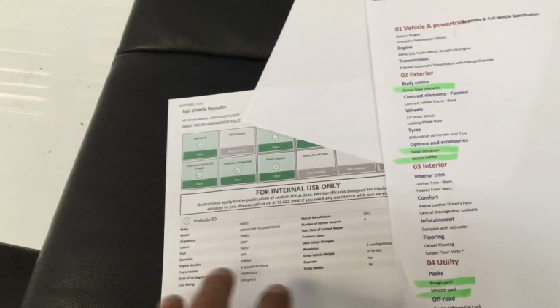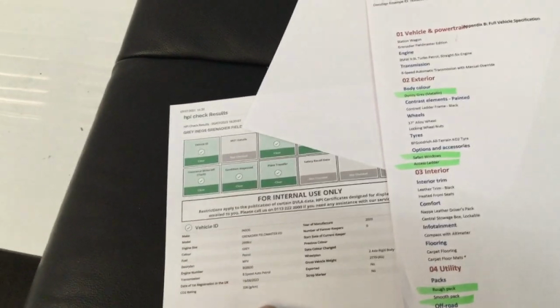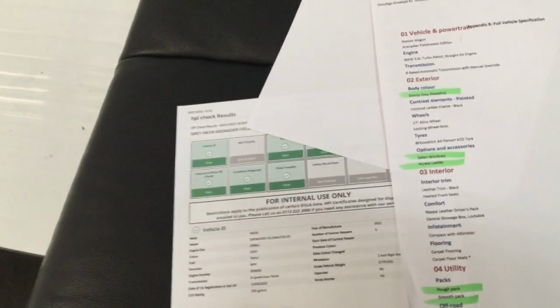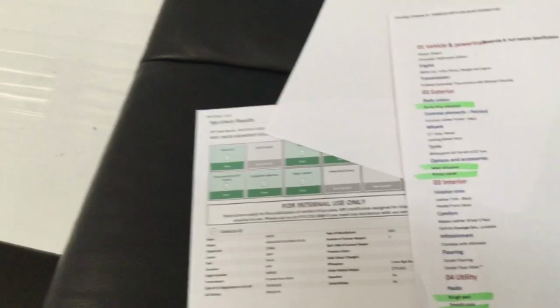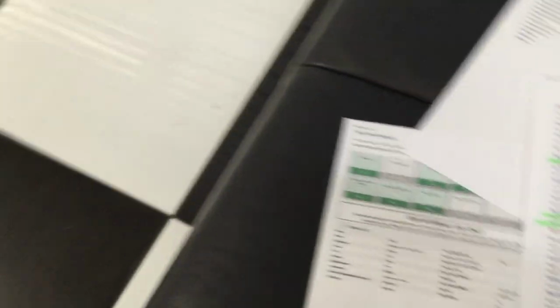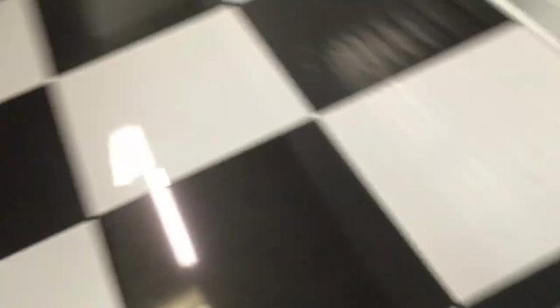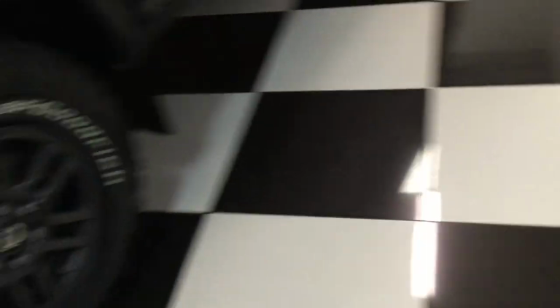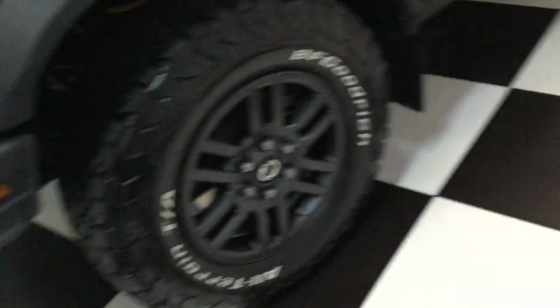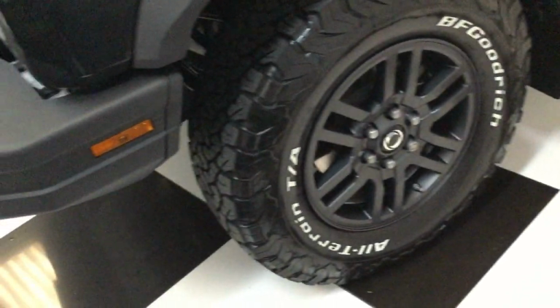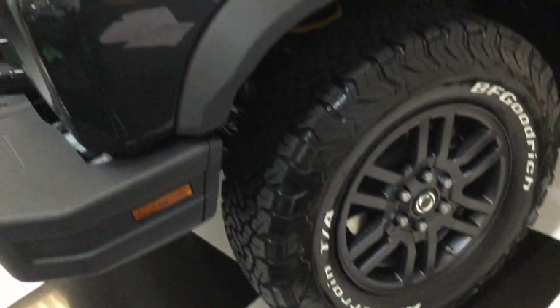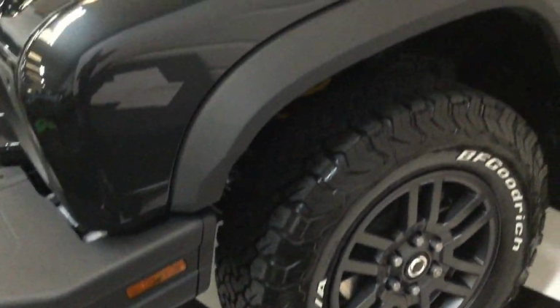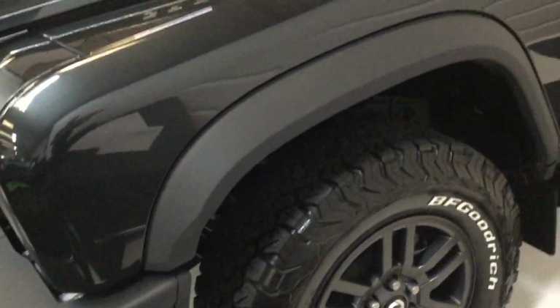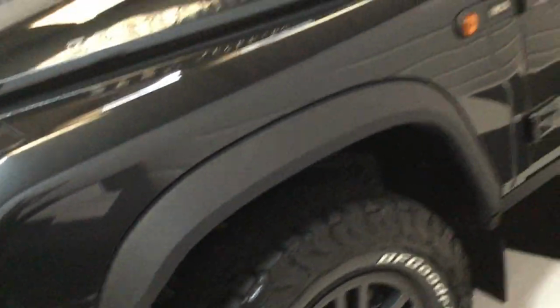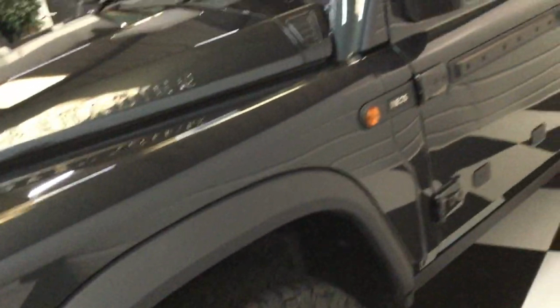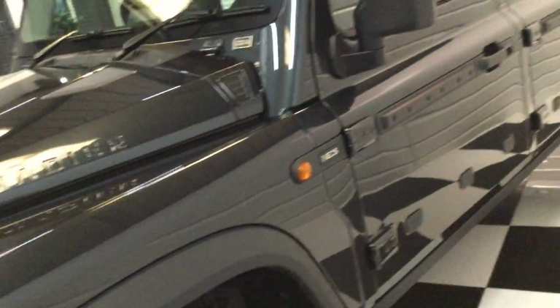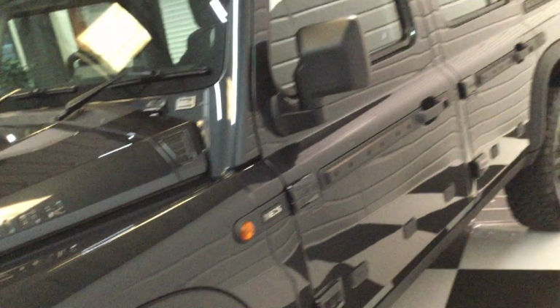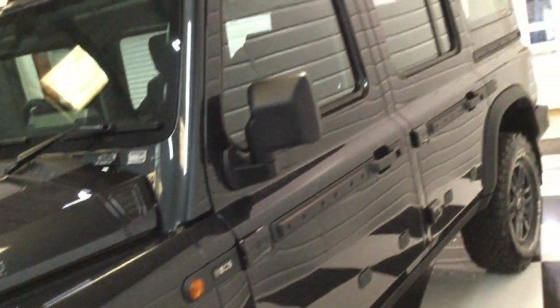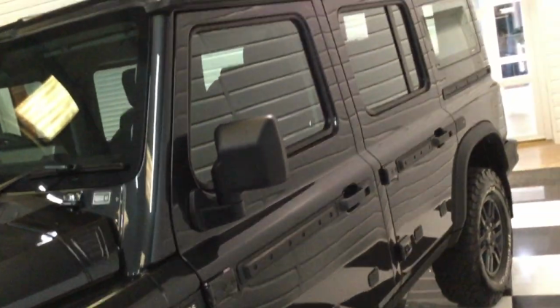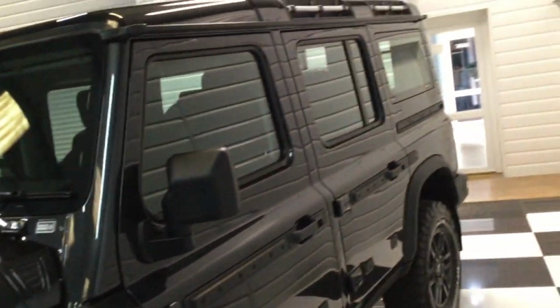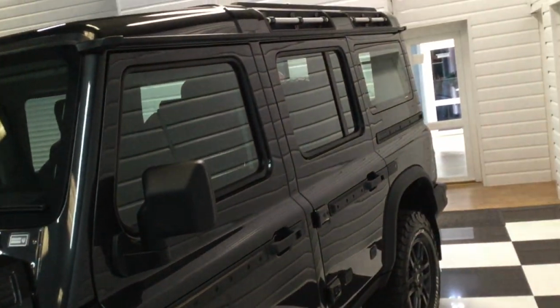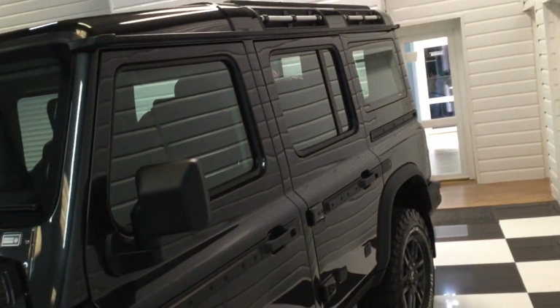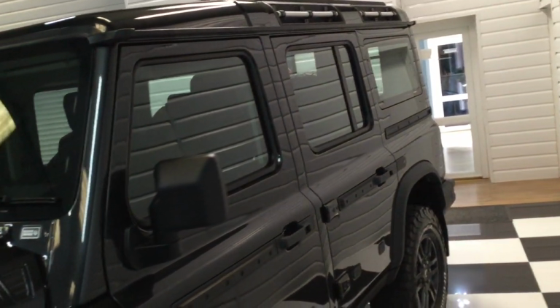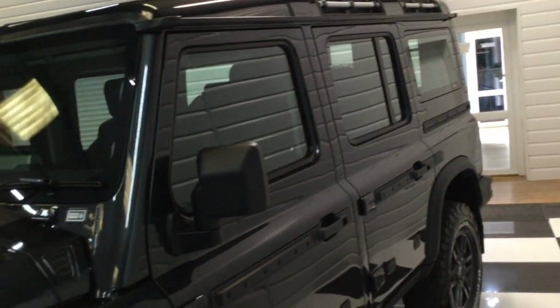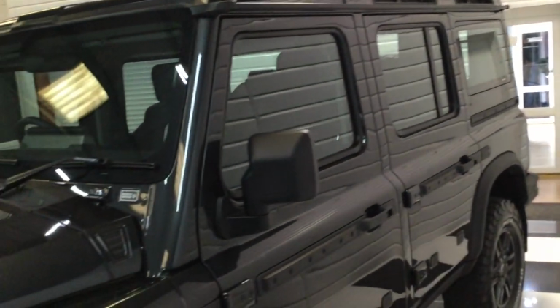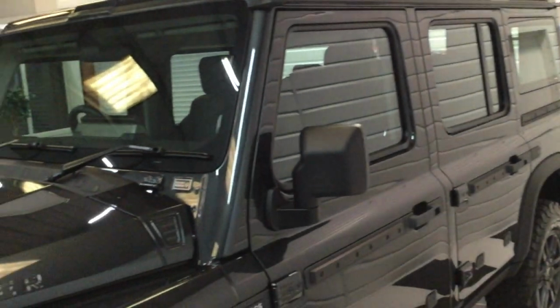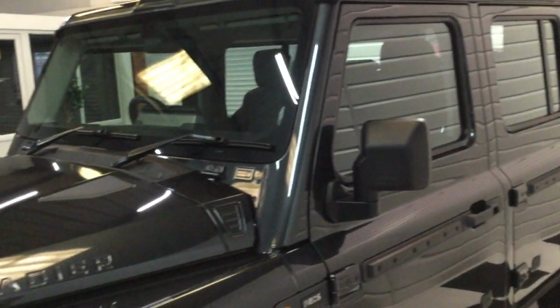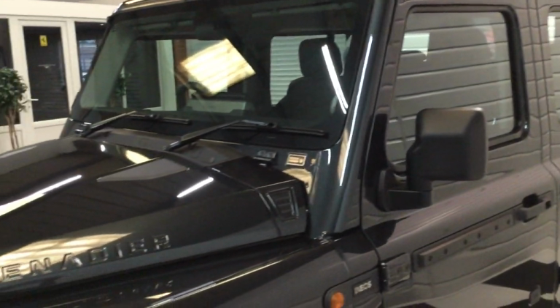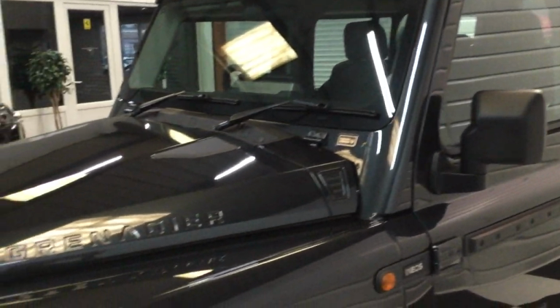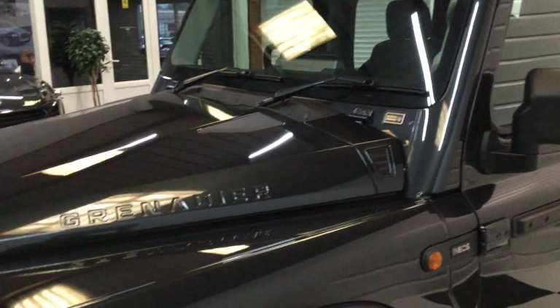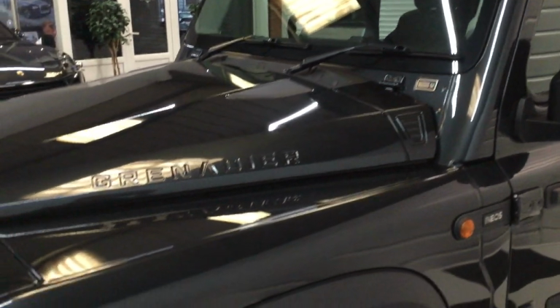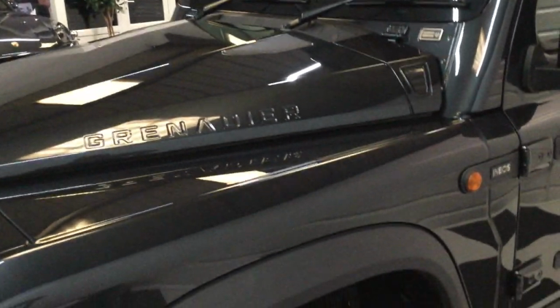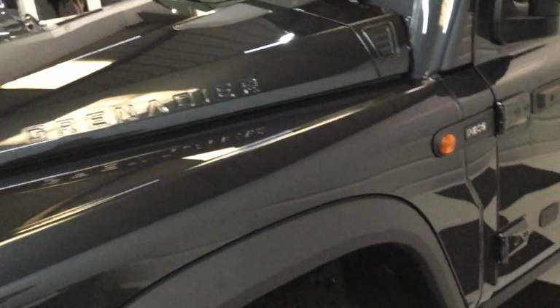Specification-wise, we've got the Safari windows, access ladder, Donnie grey metallic, rough pack, smooth pack, clear HPI report, obviously two keys, and full manufacturer's warranty for the three-year period. Super colour.